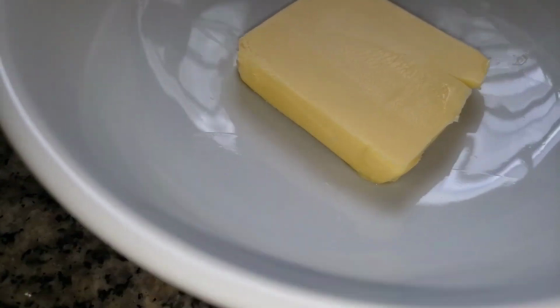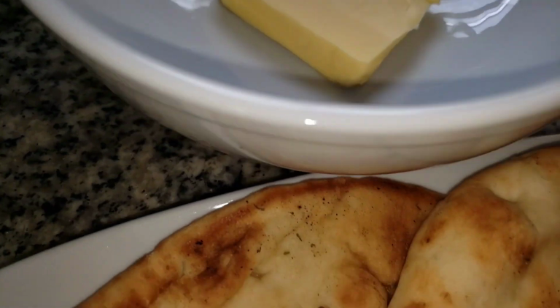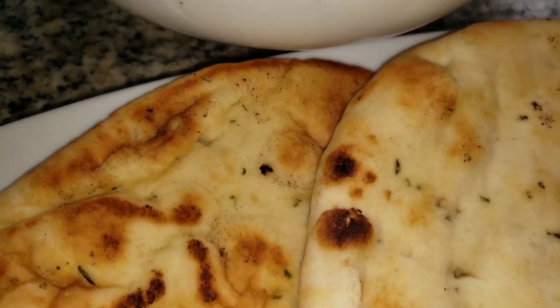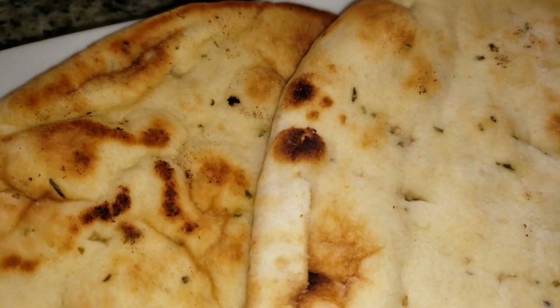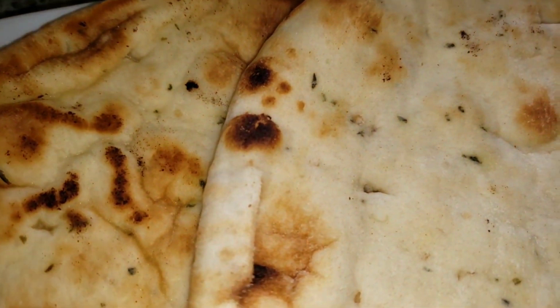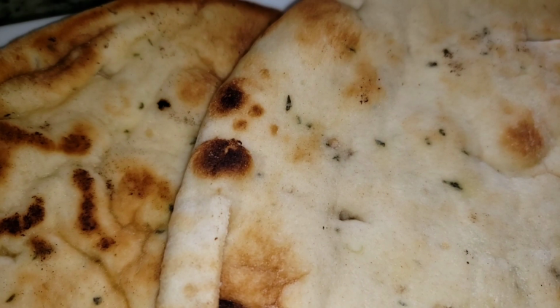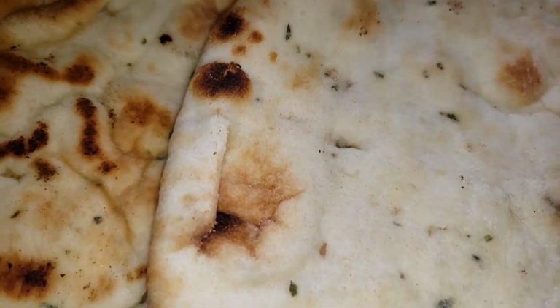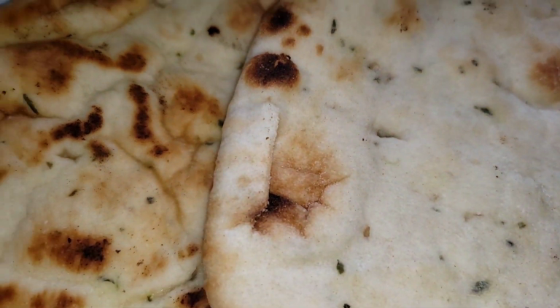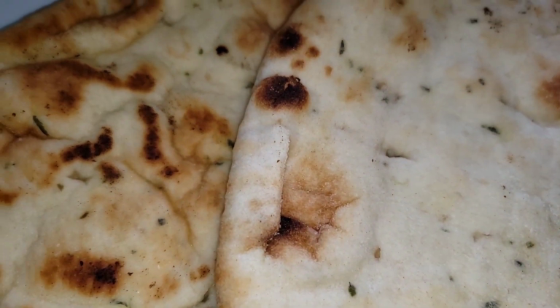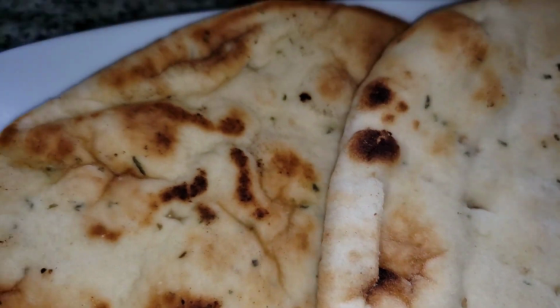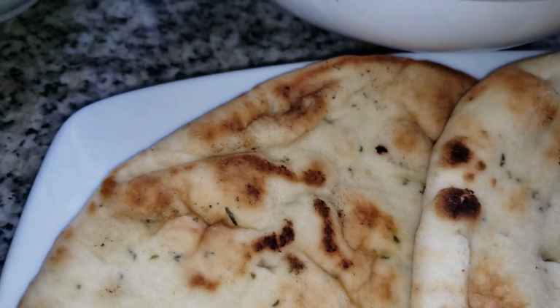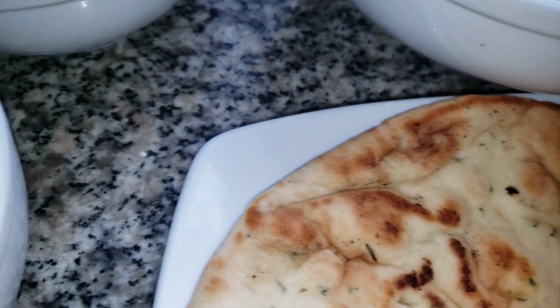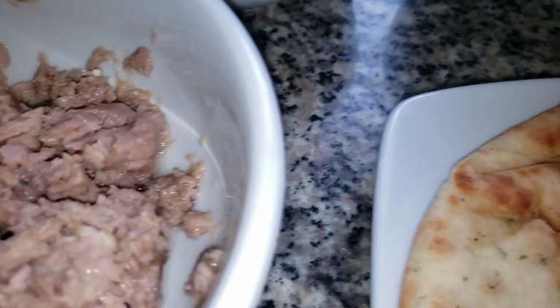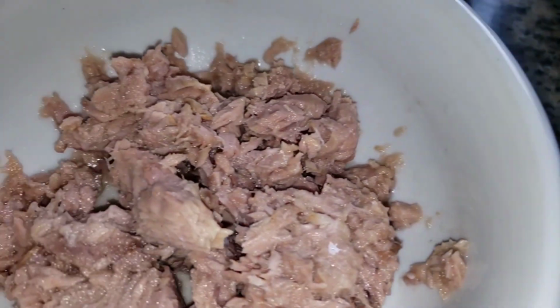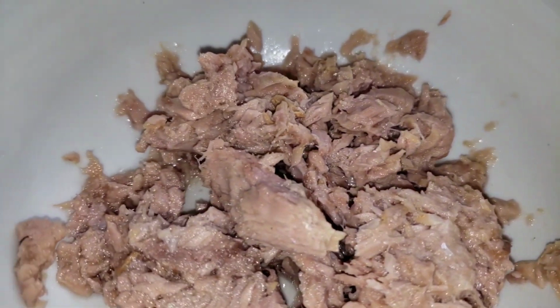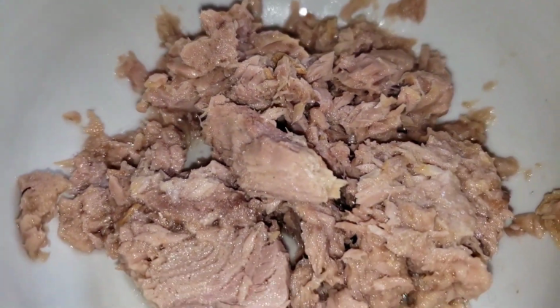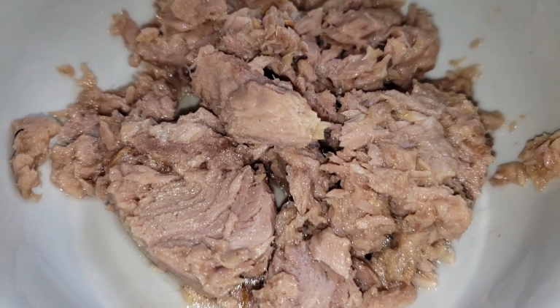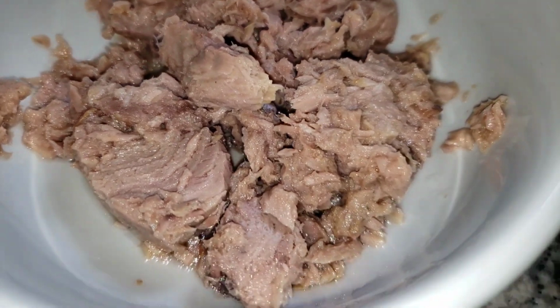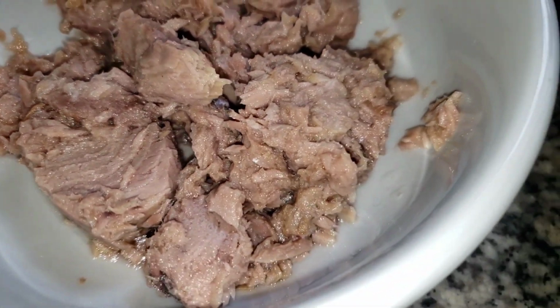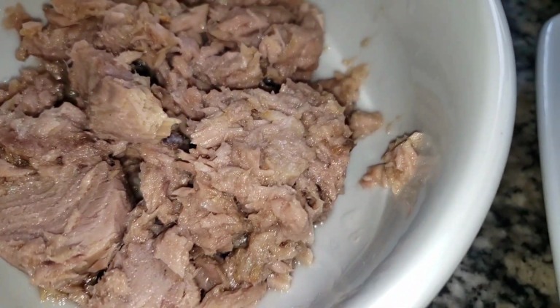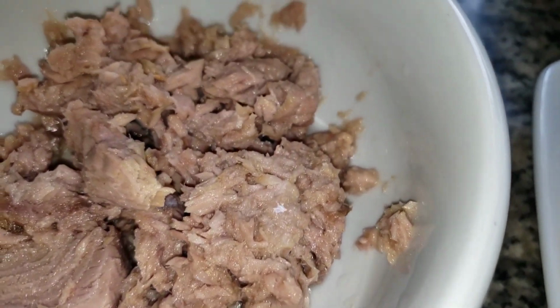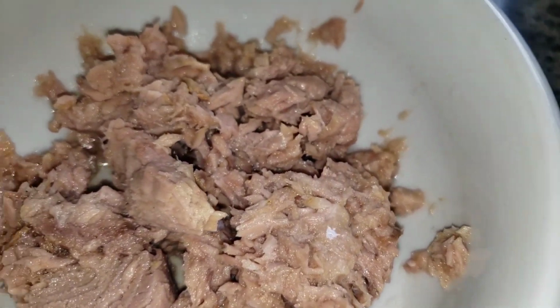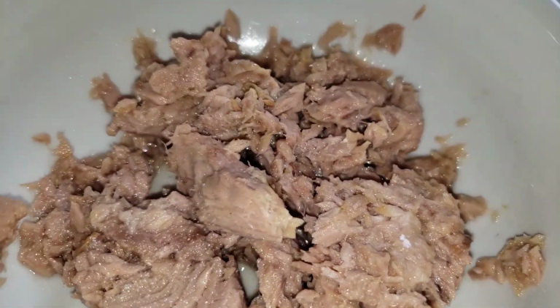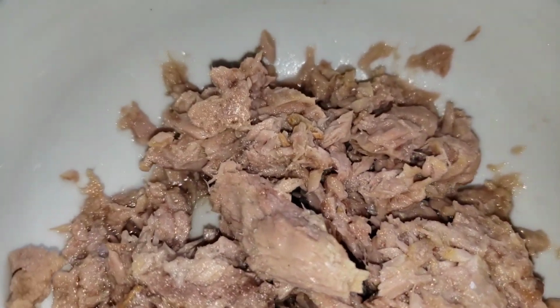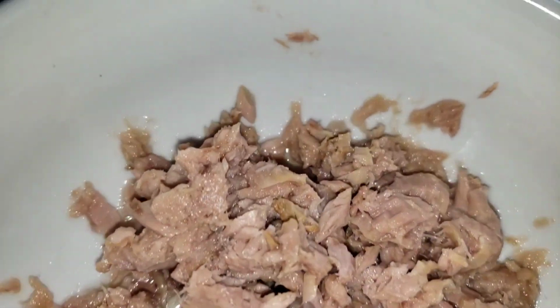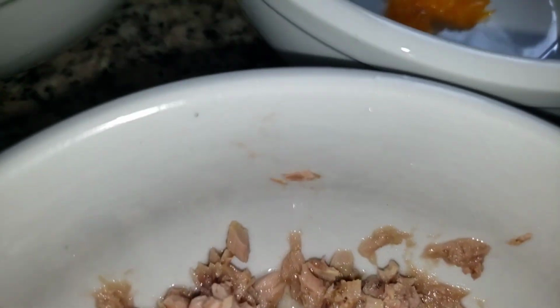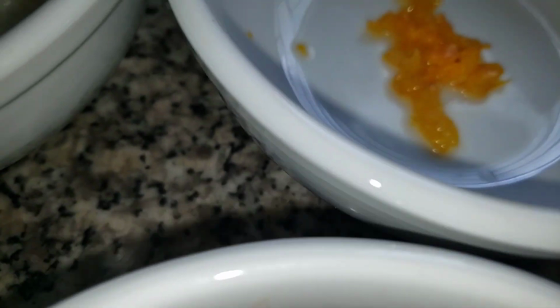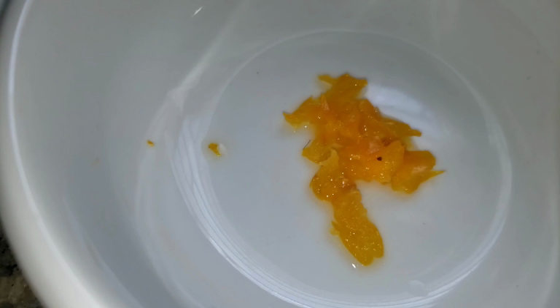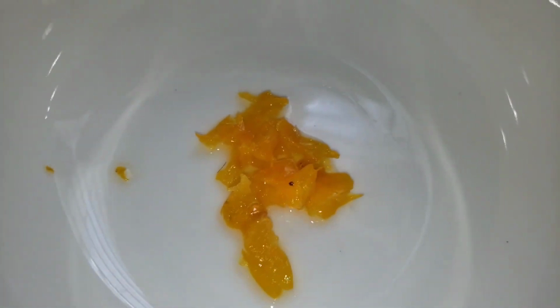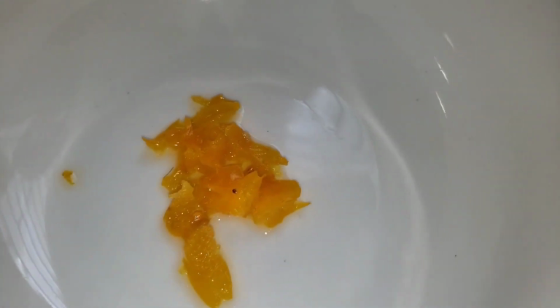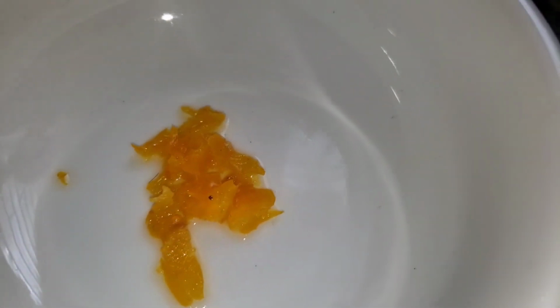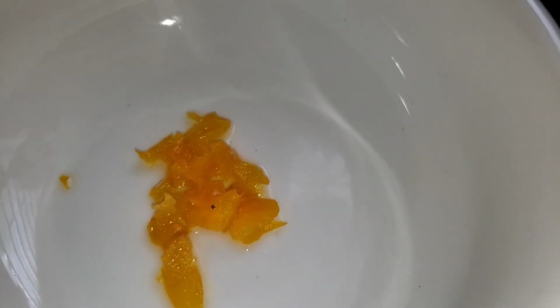There you see my naan bread. I have two naans that I'm going to be using today. That was my butter — my anchor butter. This is my tuna that I'm going to cook up in seasoning and make a sauce out of it.